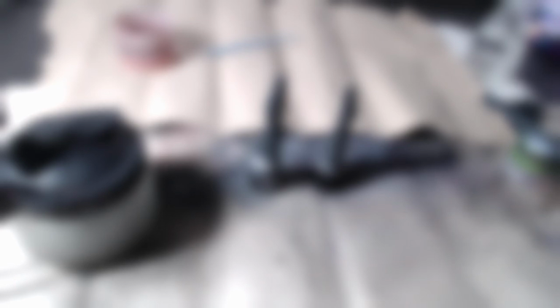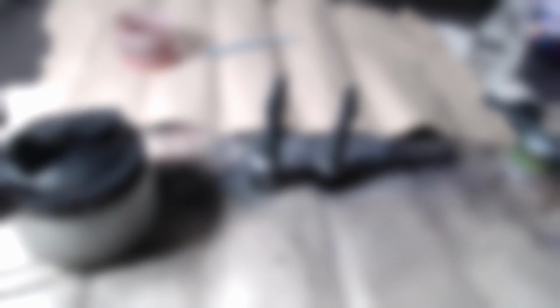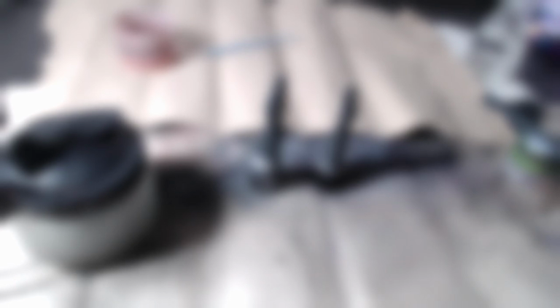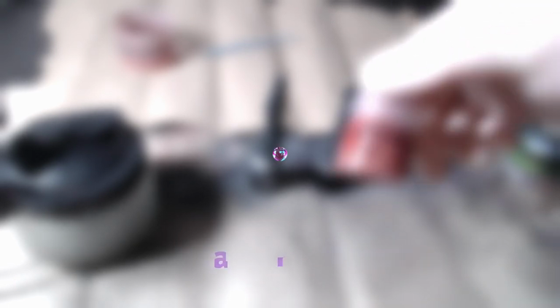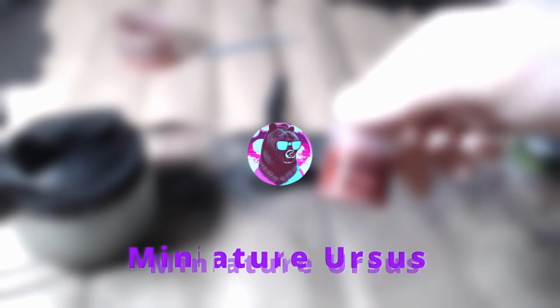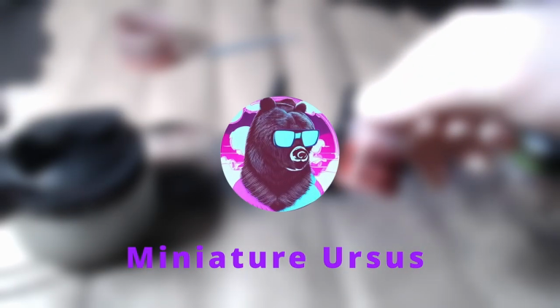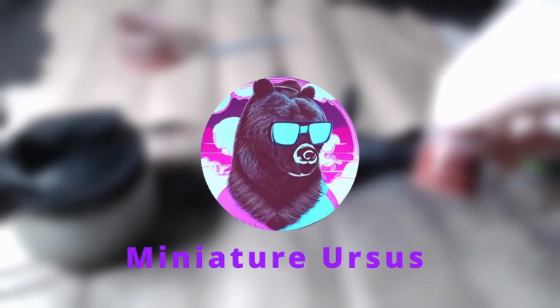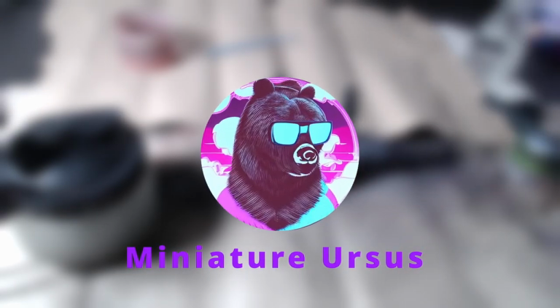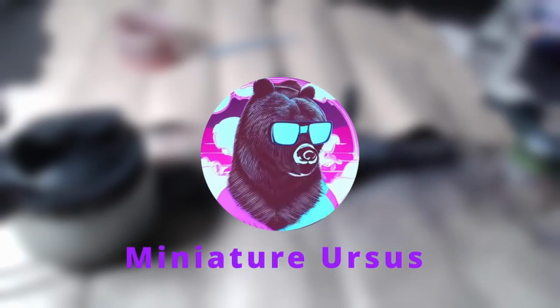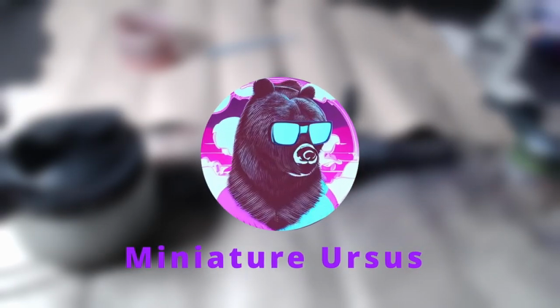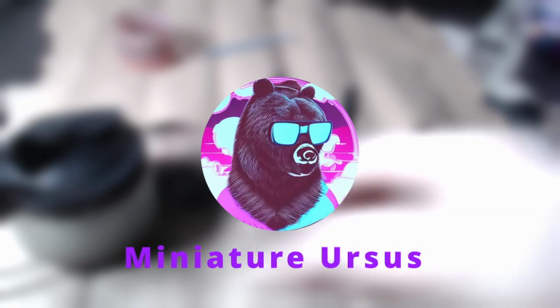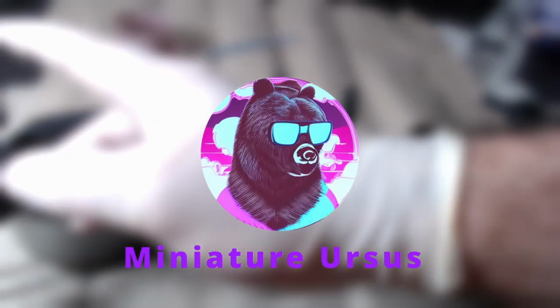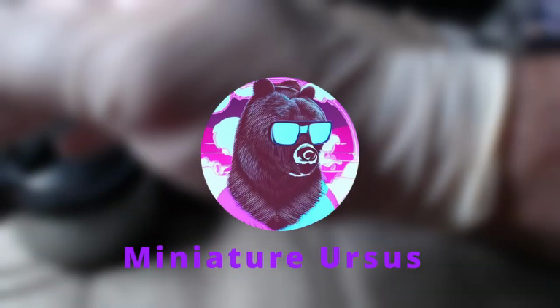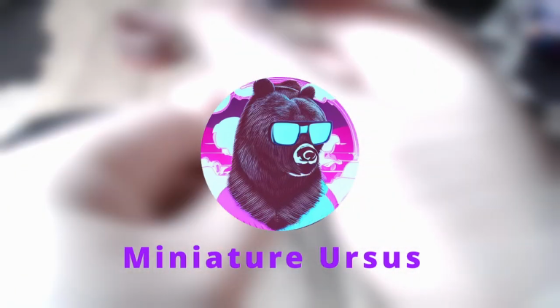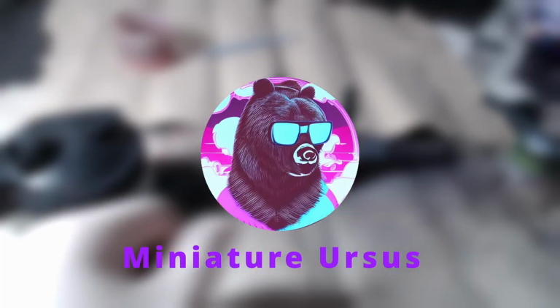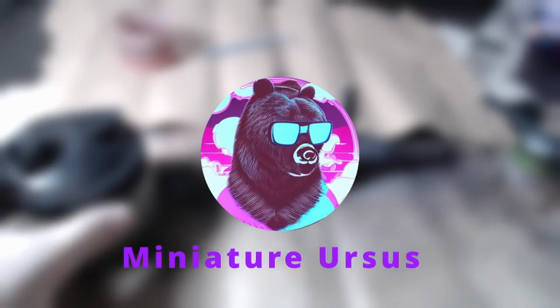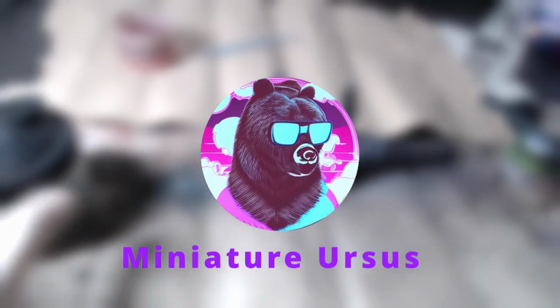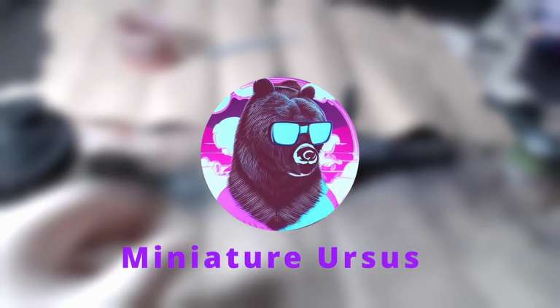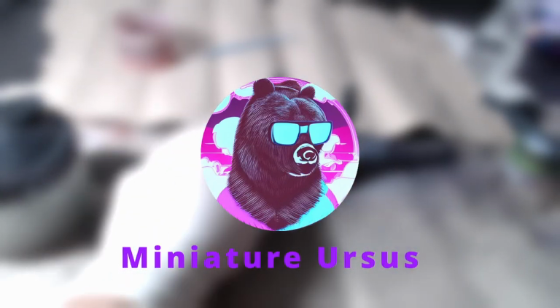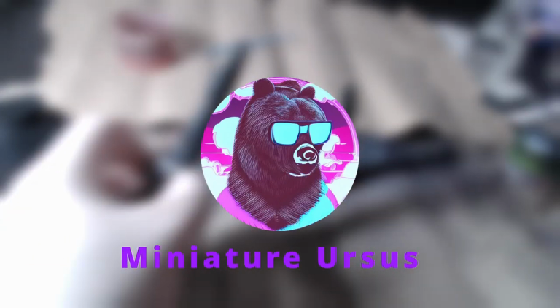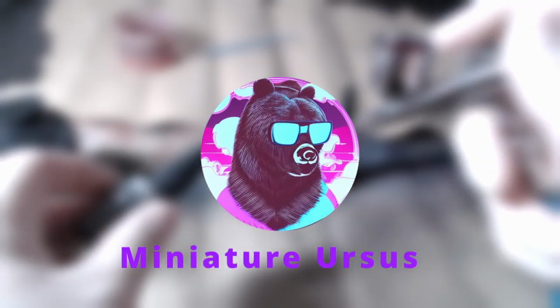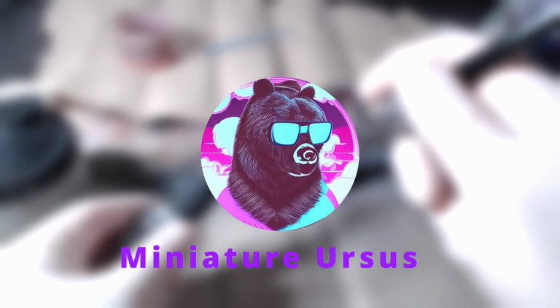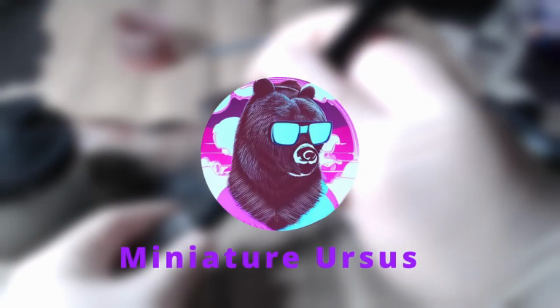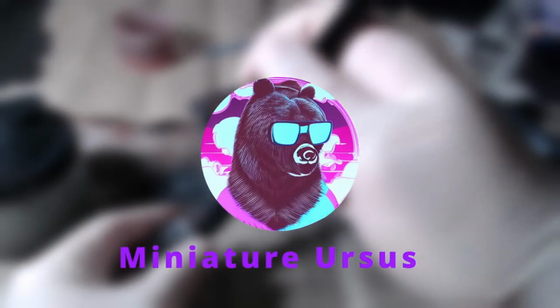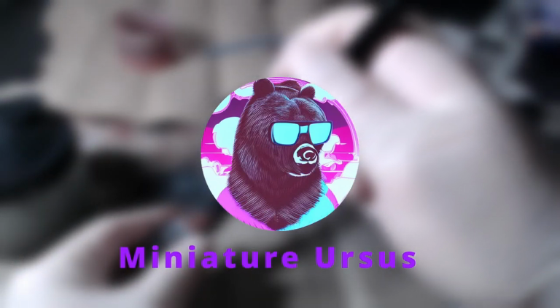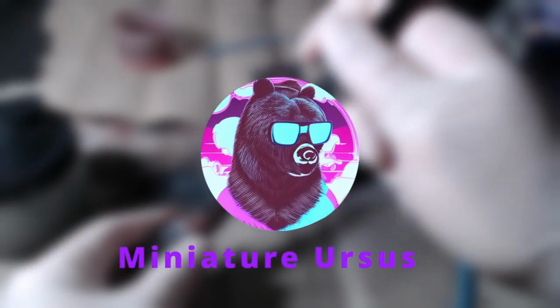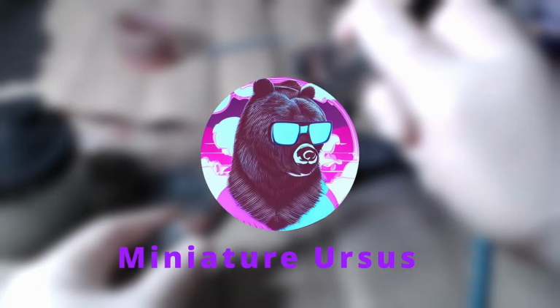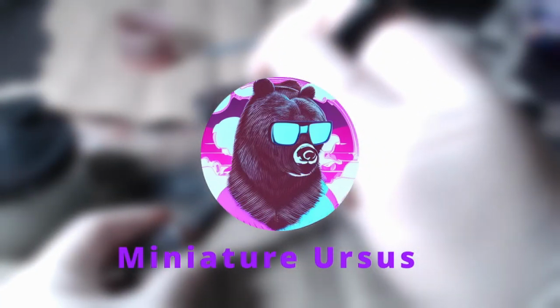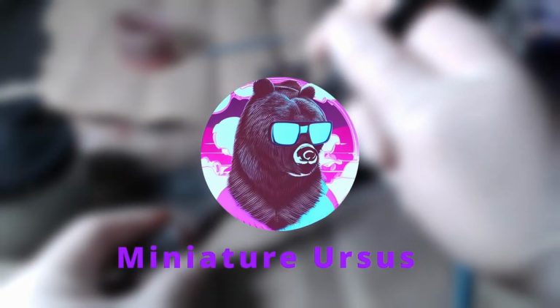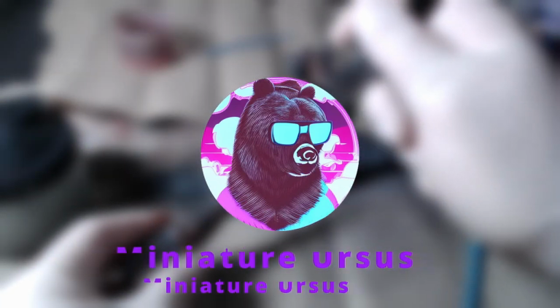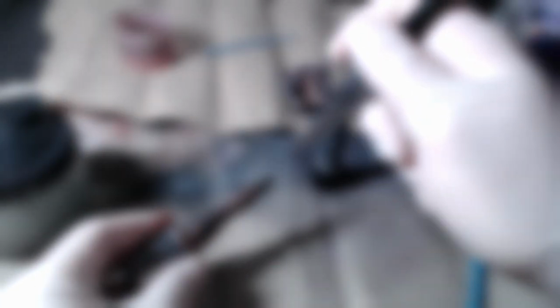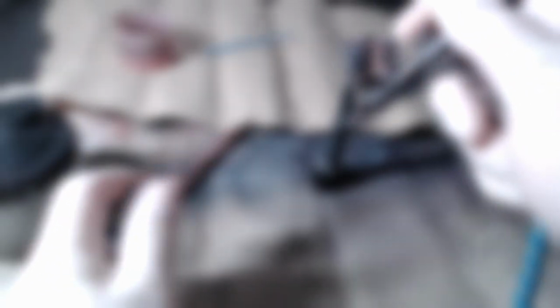Hello everyone, welcome back to another video. Today we're going to paint Lulu's legs and shoes. Keep in mind that all the steps done with the airbrush can also be done with a normal brush. Without further ado, let's get to painting.